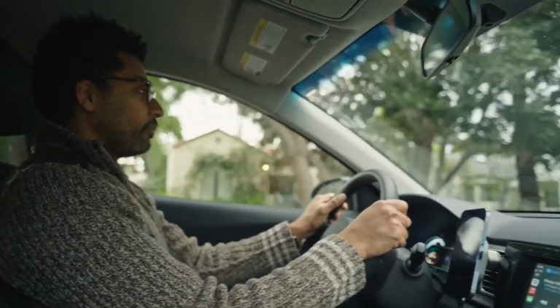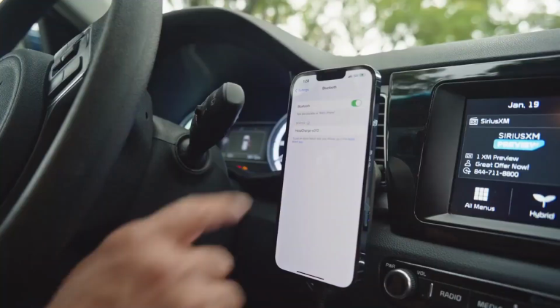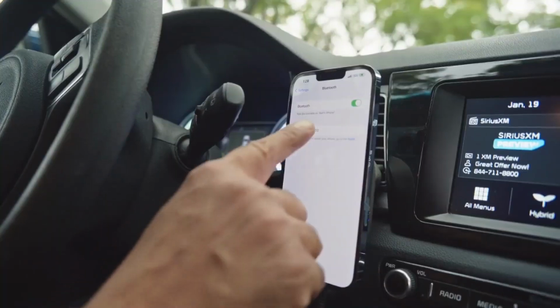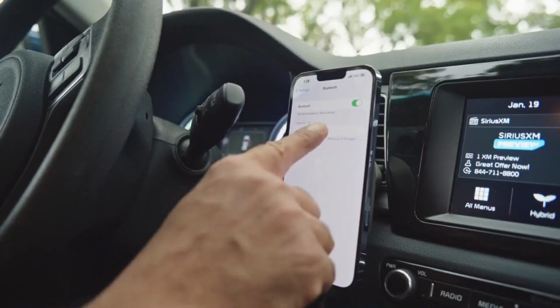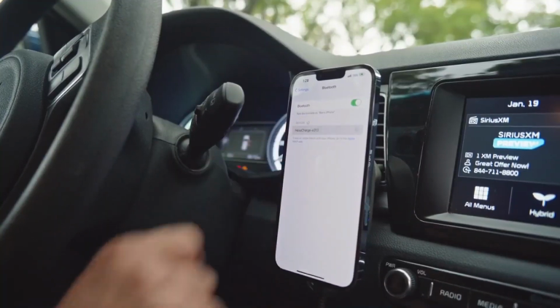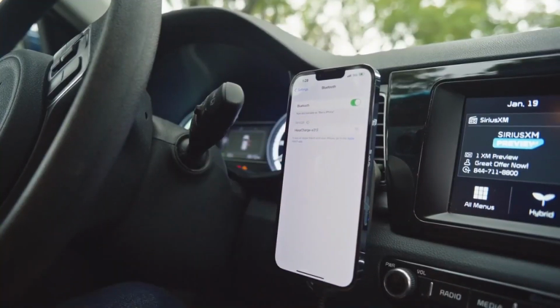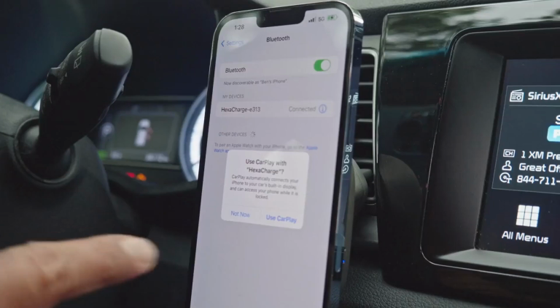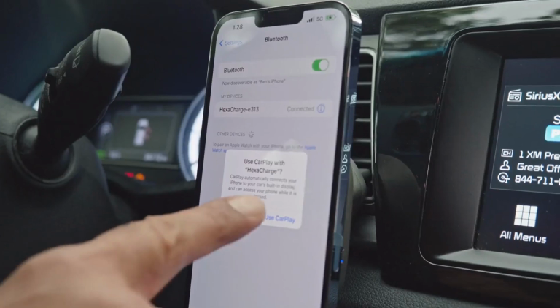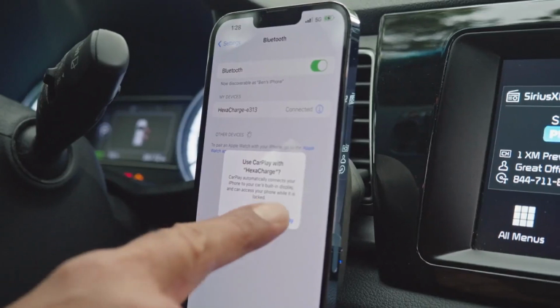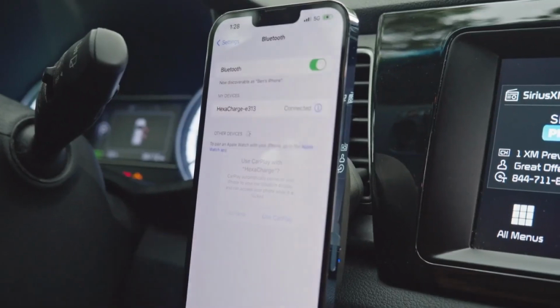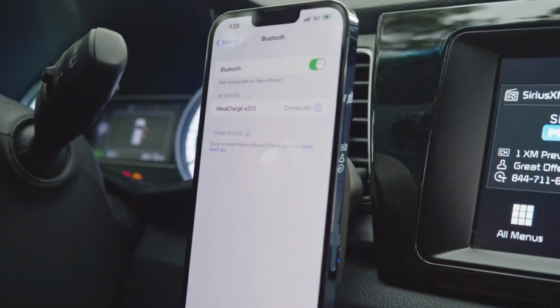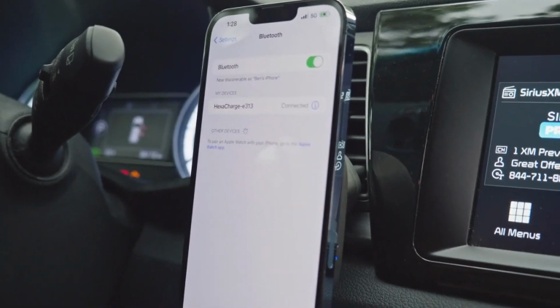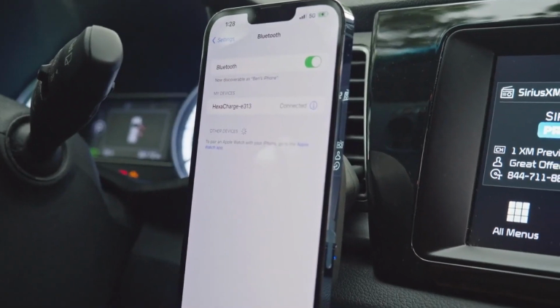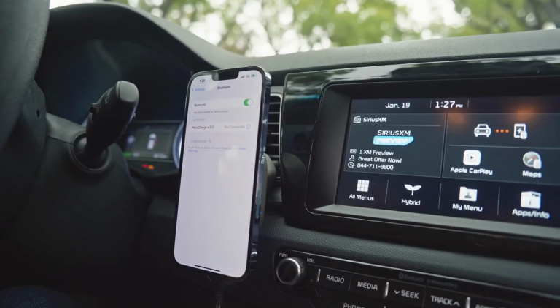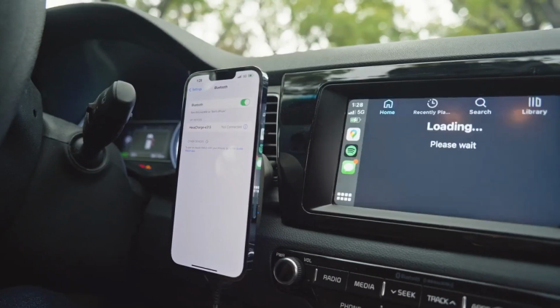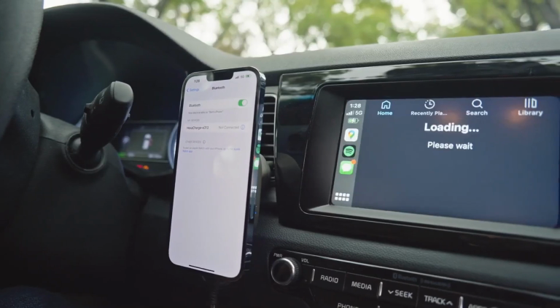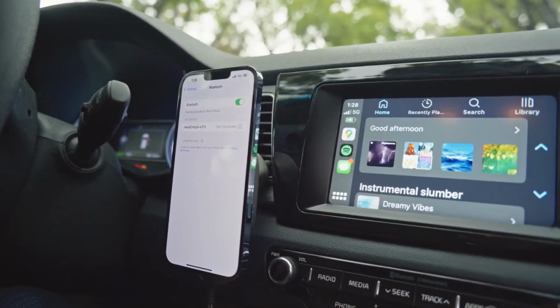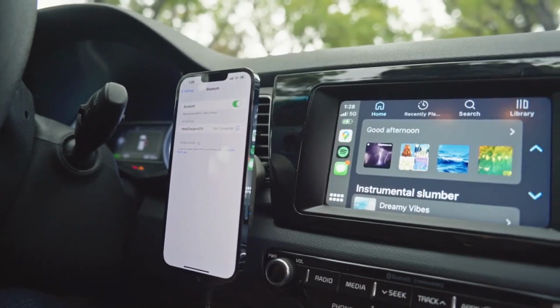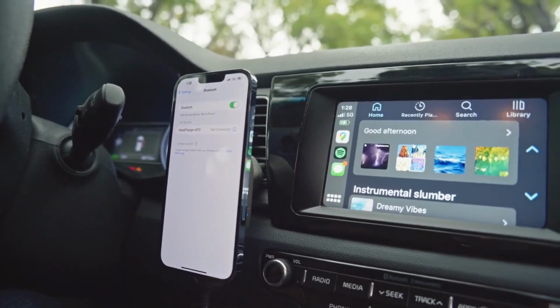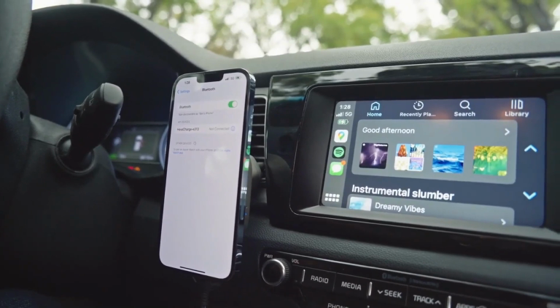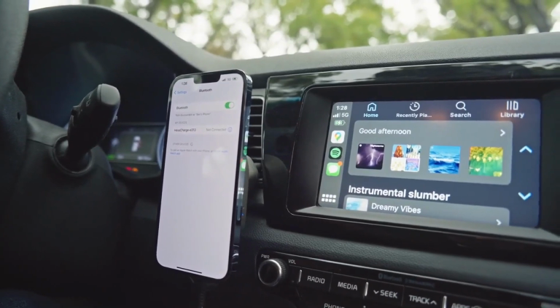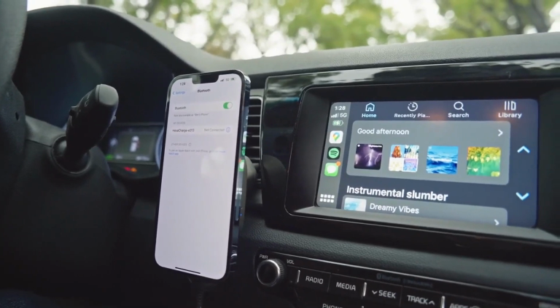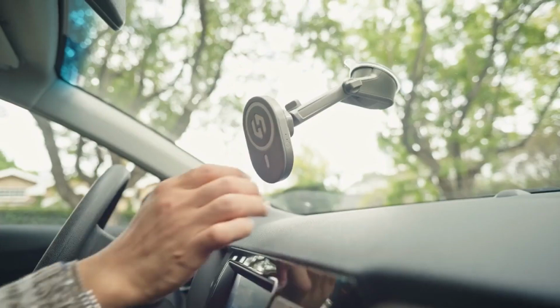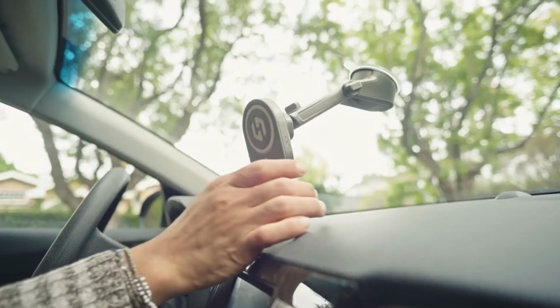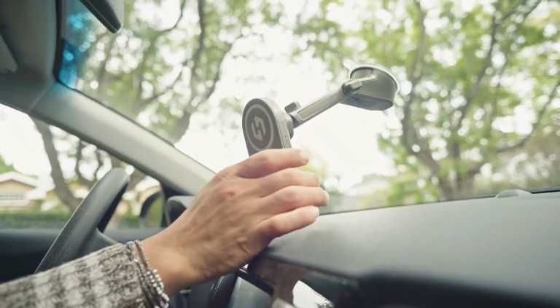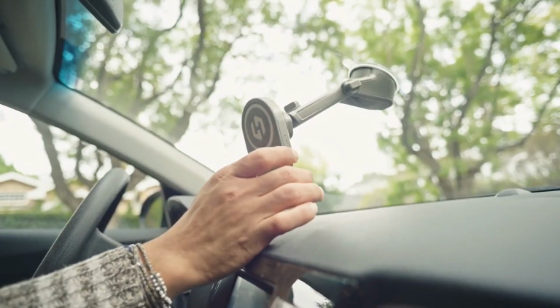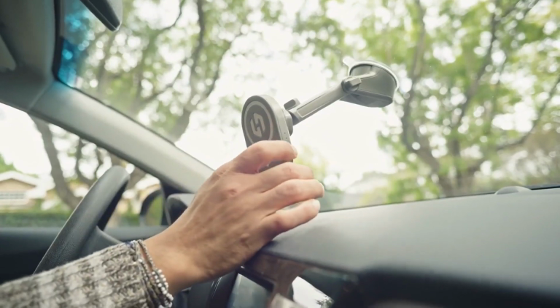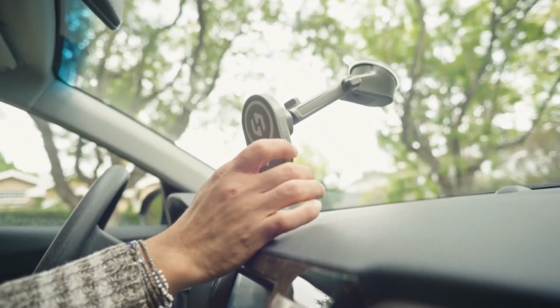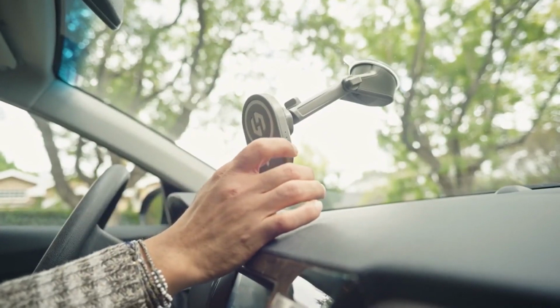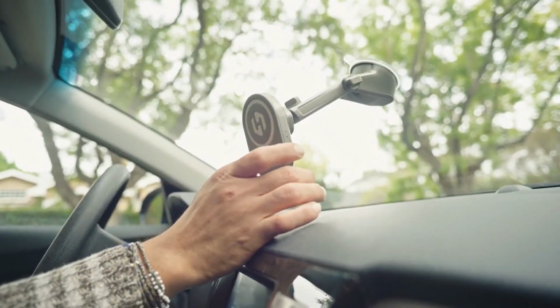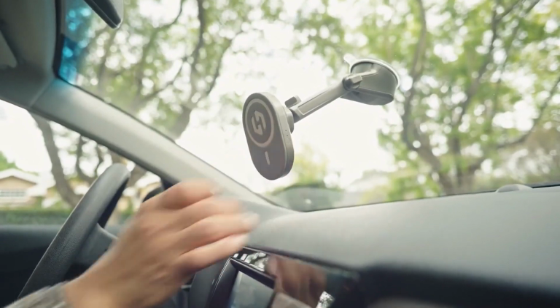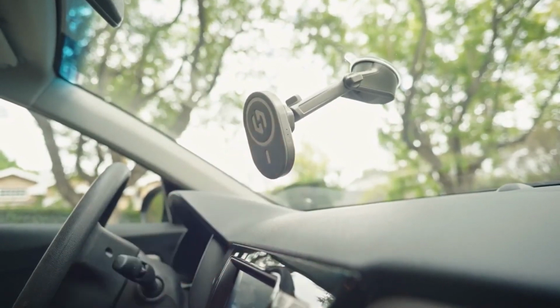Just open your Bluetooth, connect once — no need to pair it again. Switching between an iPhone and Android is just the click of a button.